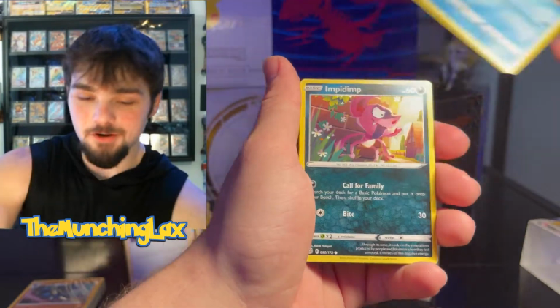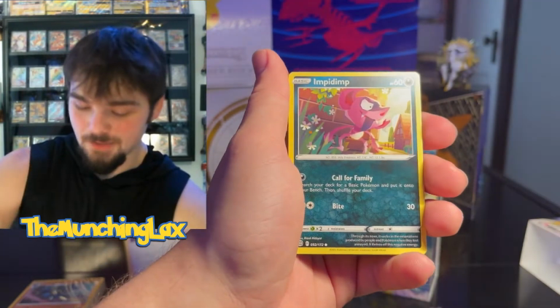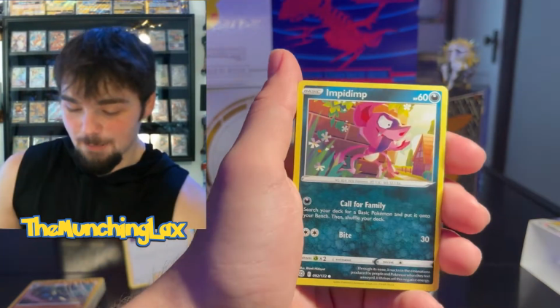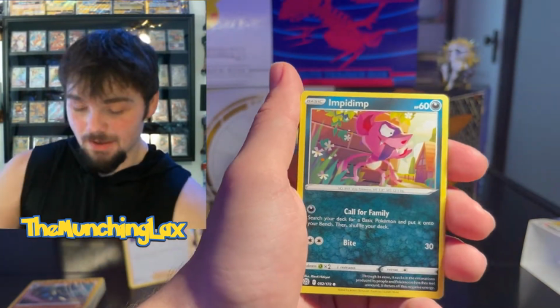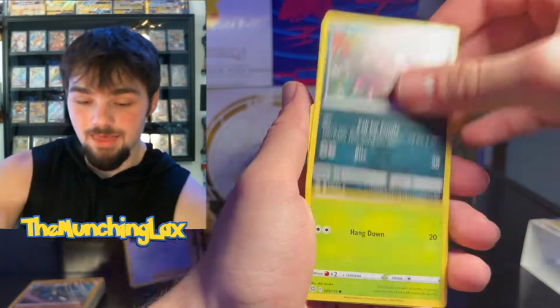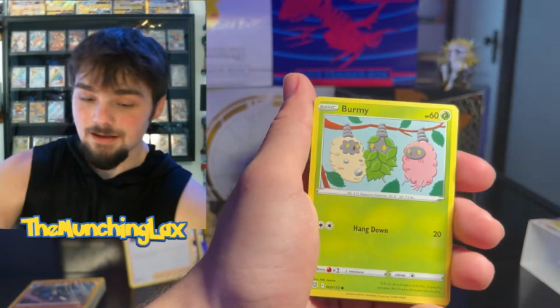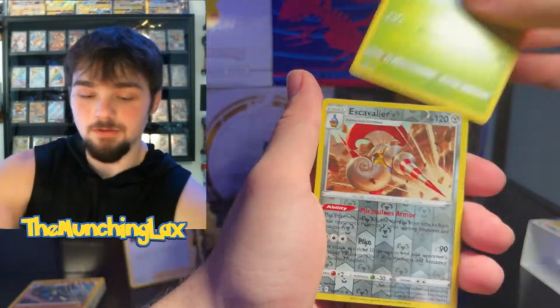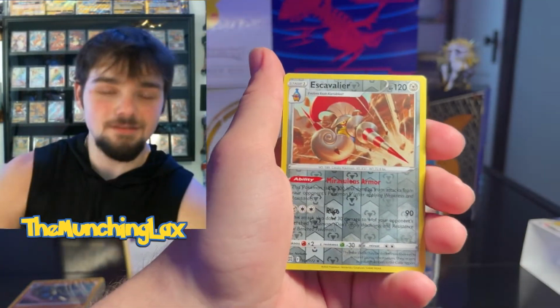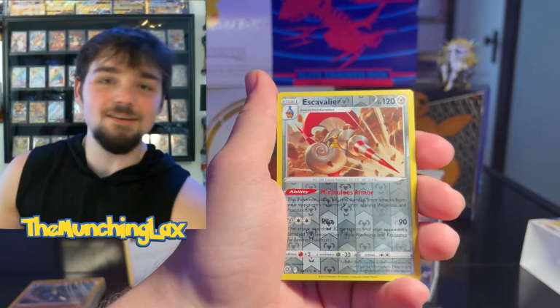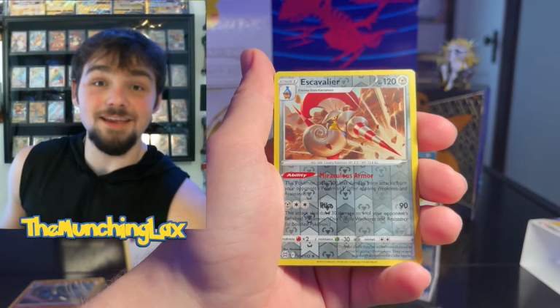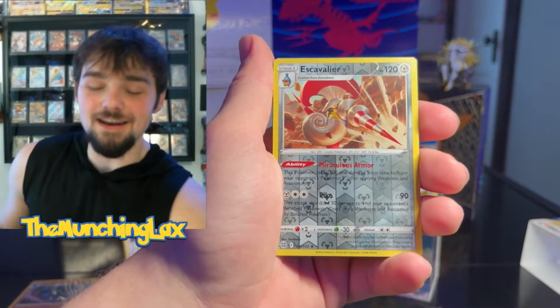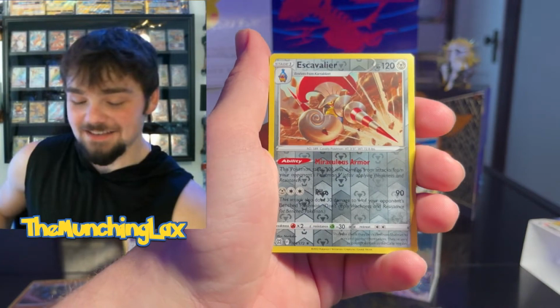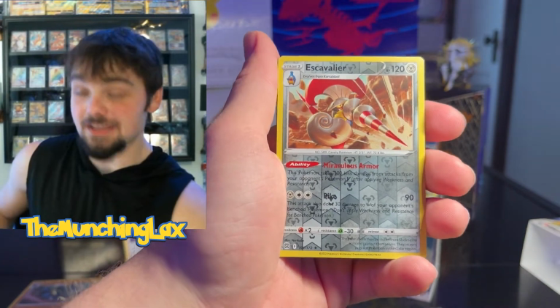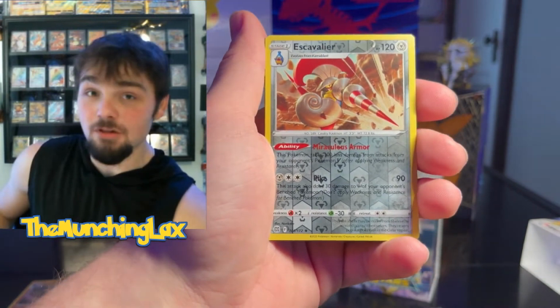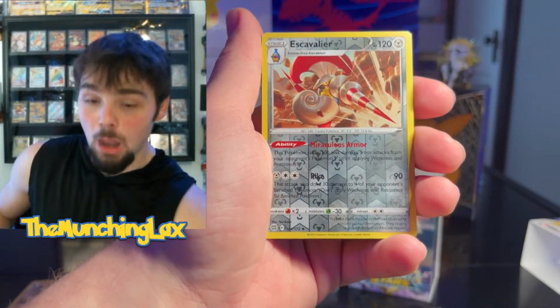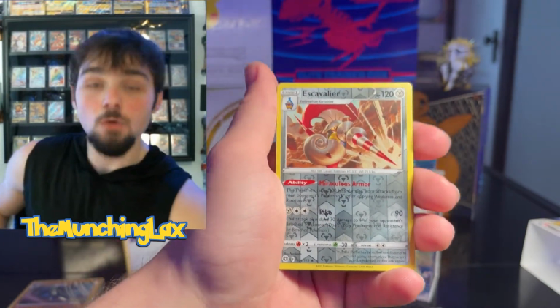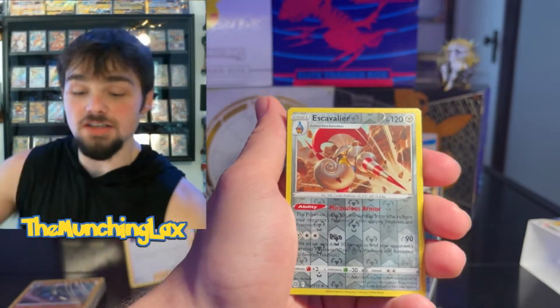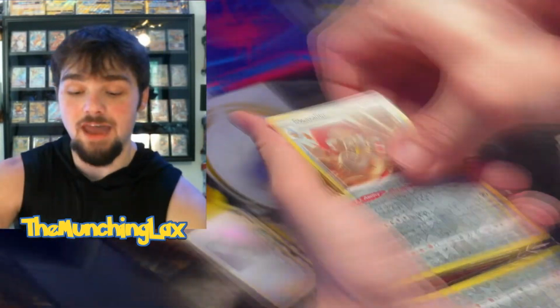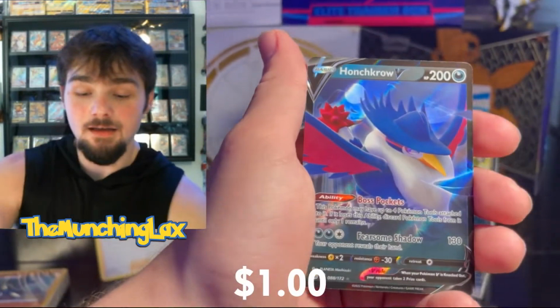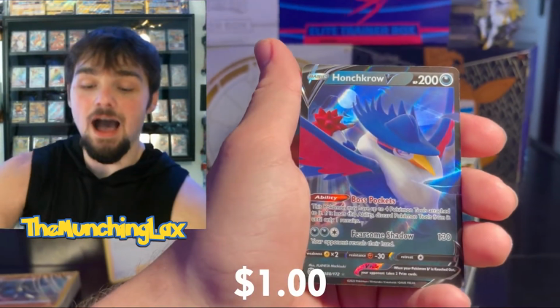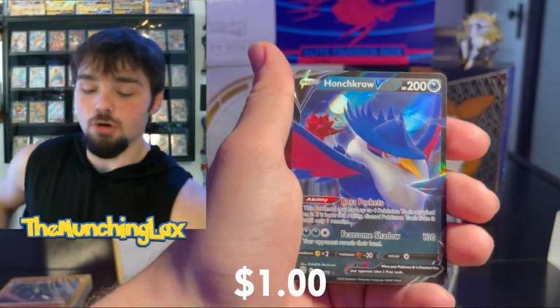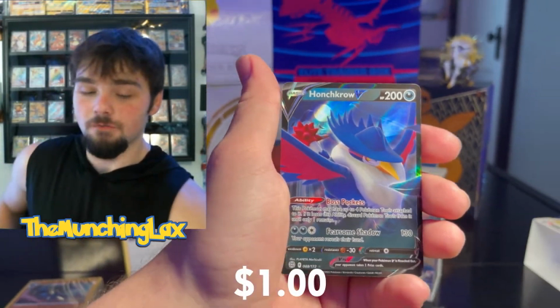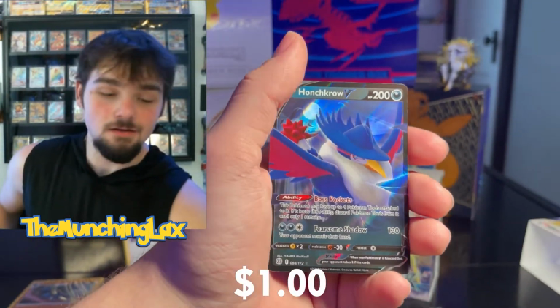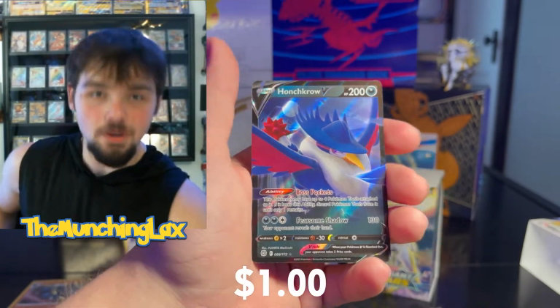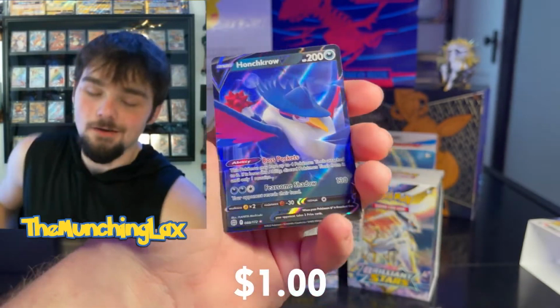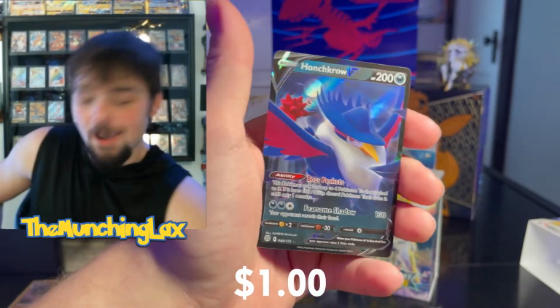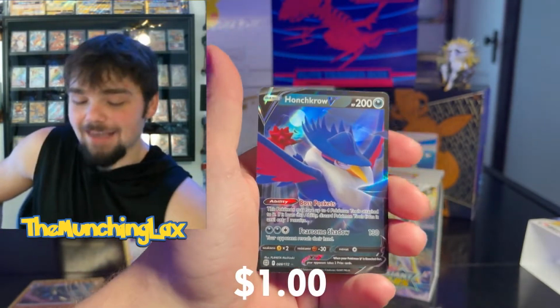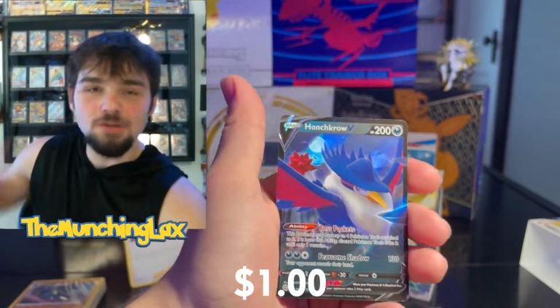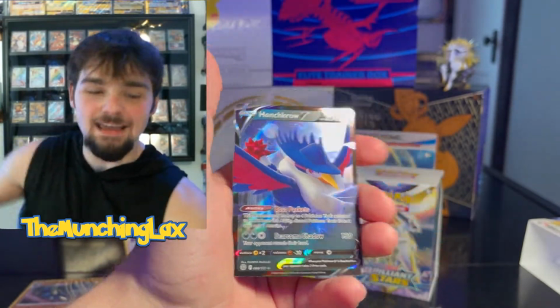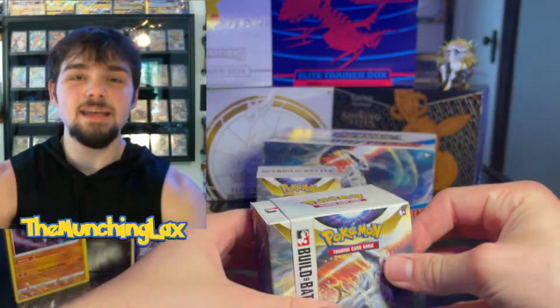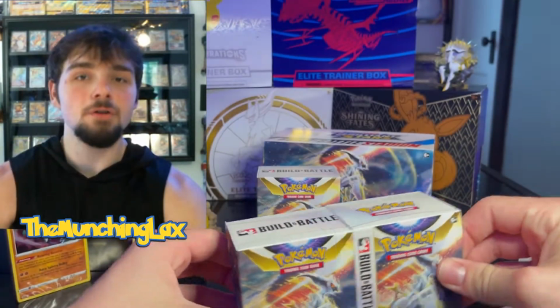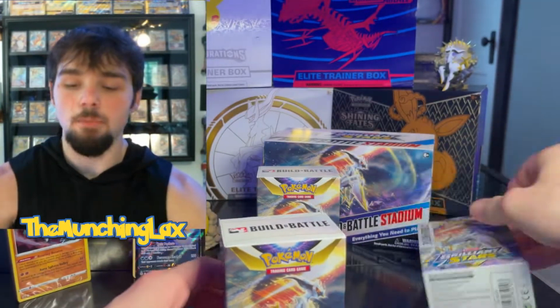All right. We got Clank and Escavalier Reverse. And then Honchkrow V. Okay, we'll take it. We'll take it. Second Build and Battle box.